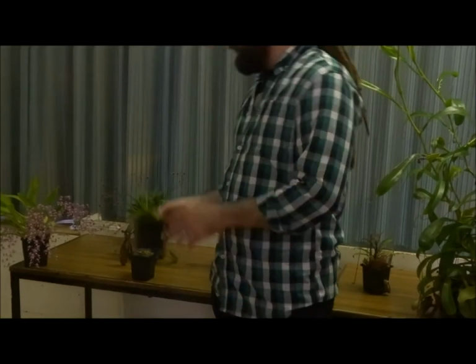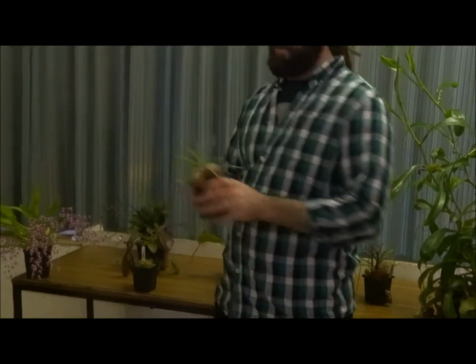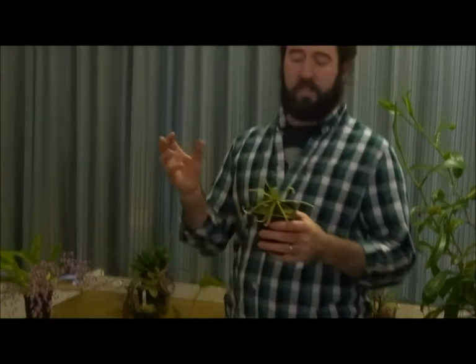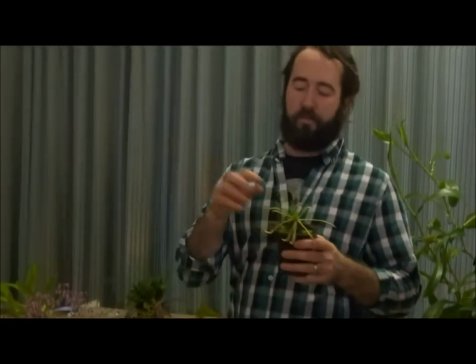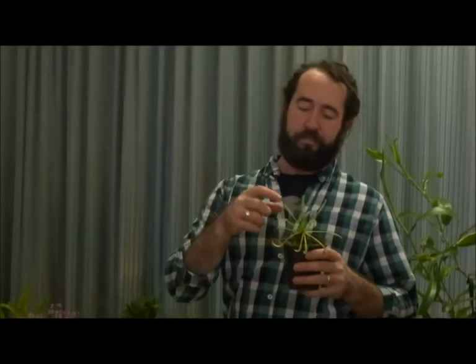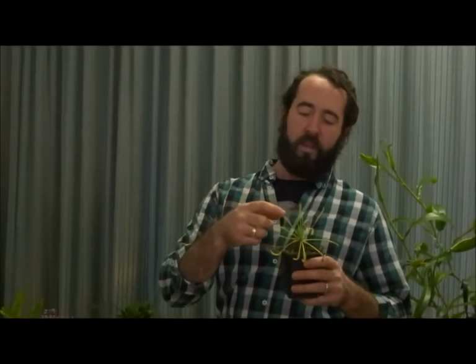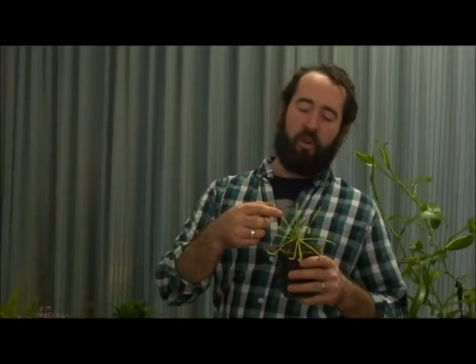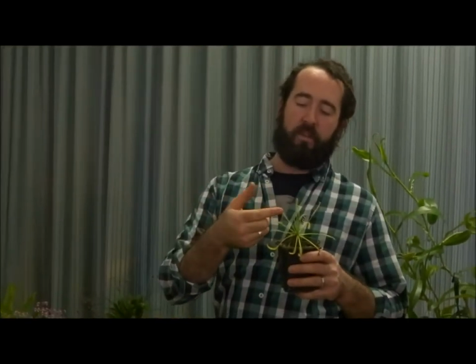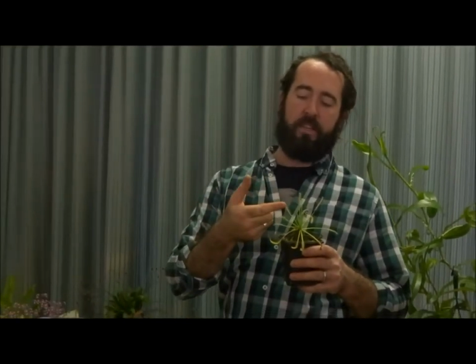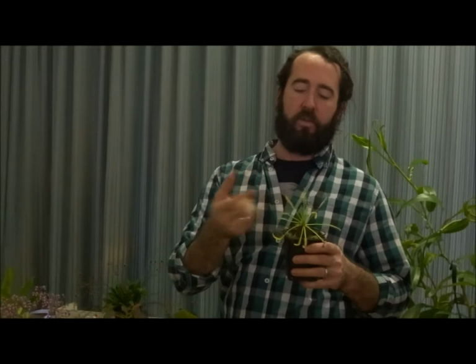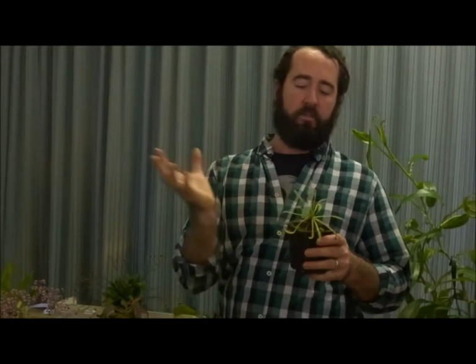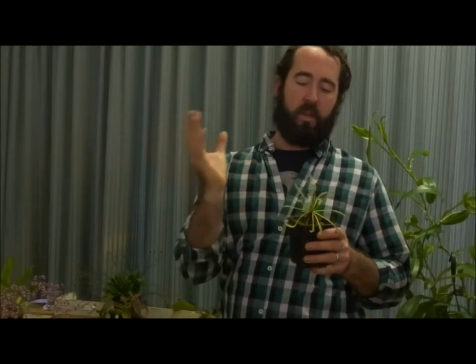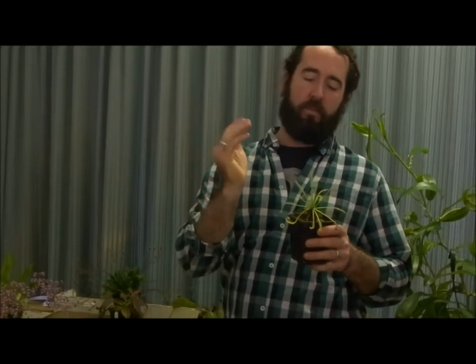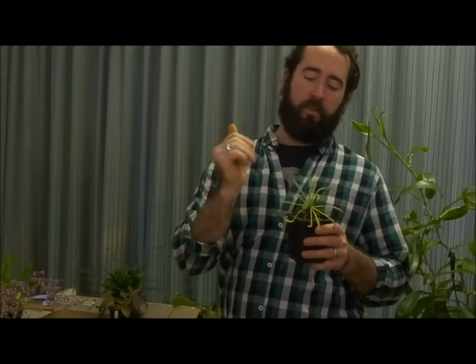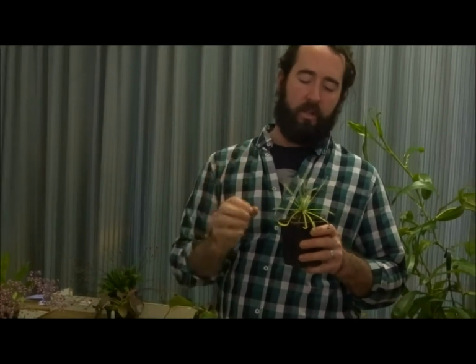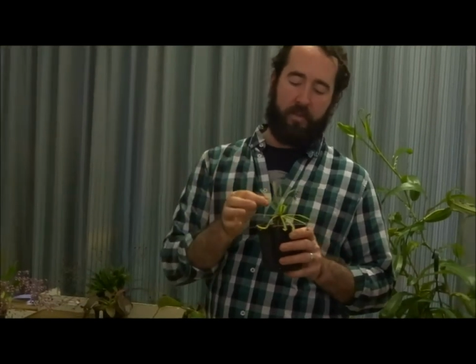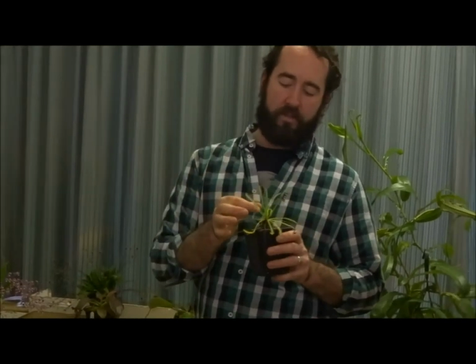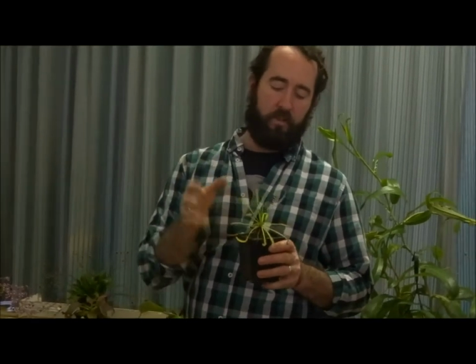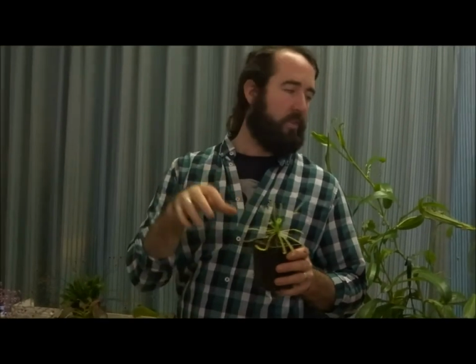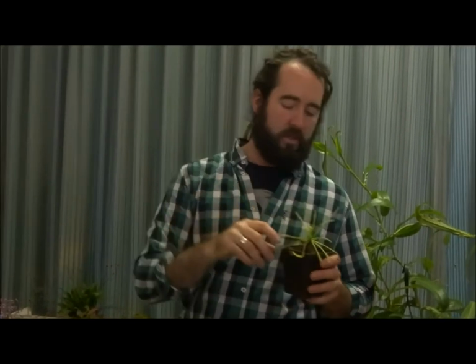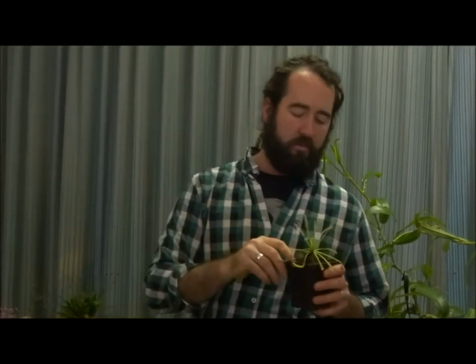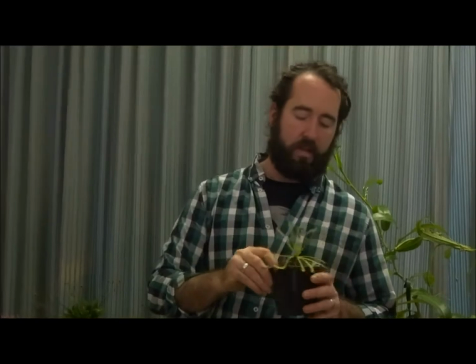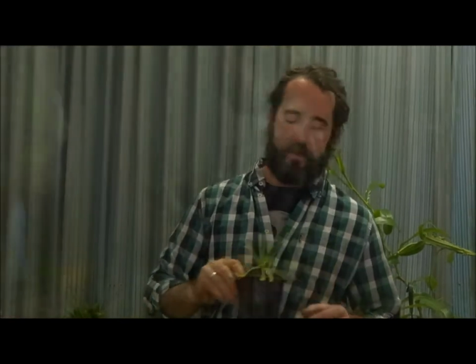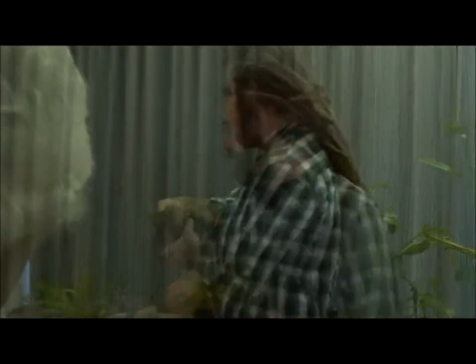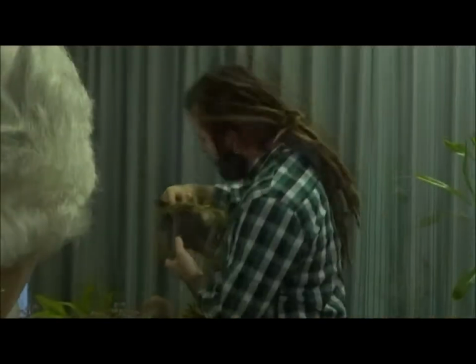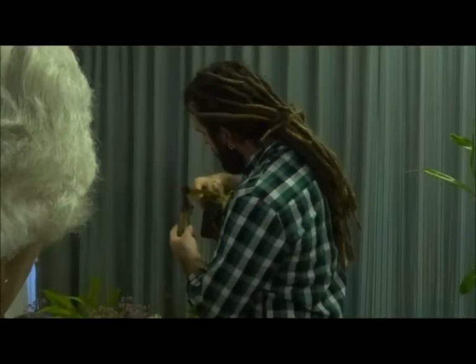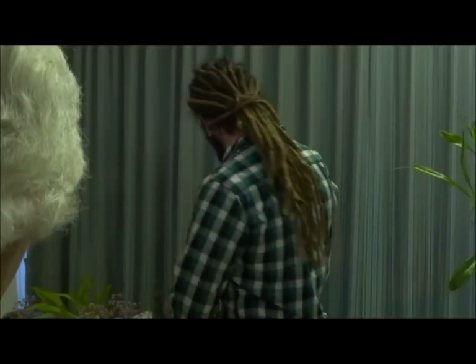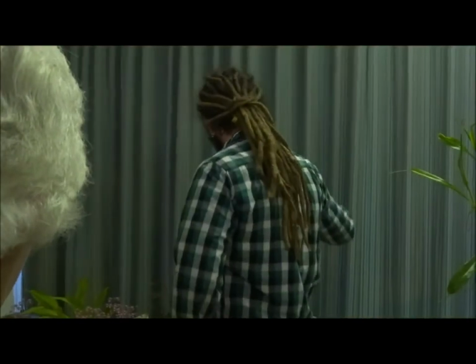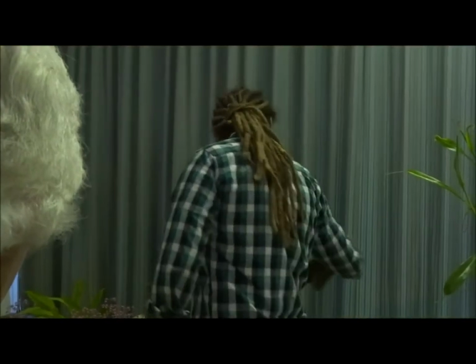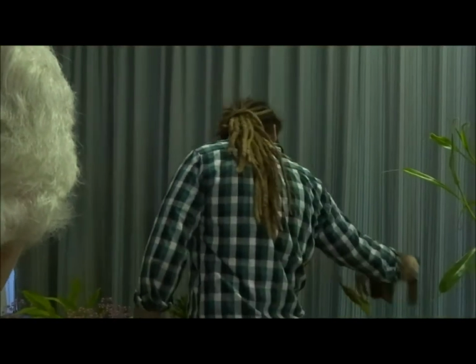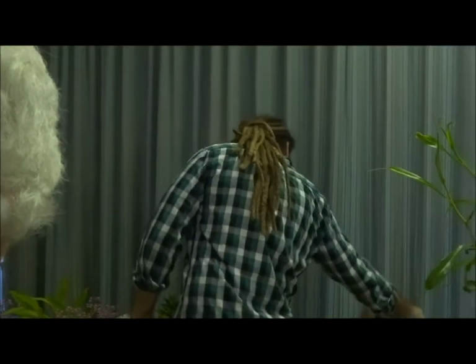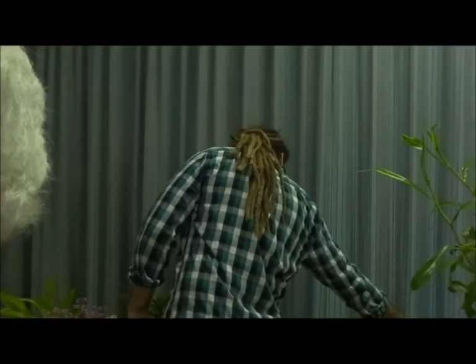These are very typical Drosera, where they've got sticky tentacles and they're able to close up around their prey when they catch them. These are called Cape Sundews — they all come from around Cape Town.